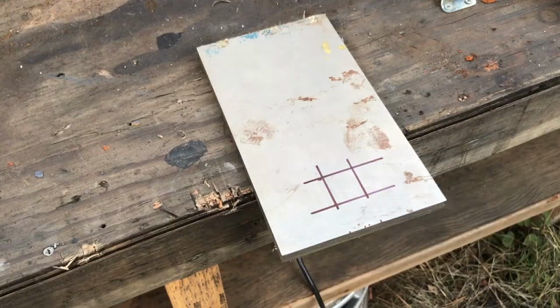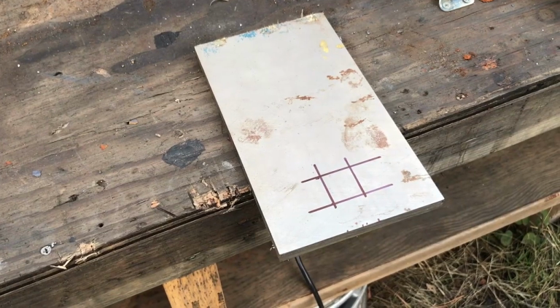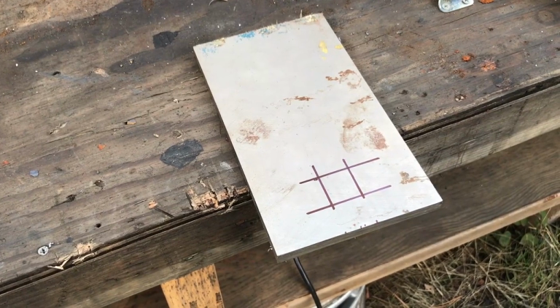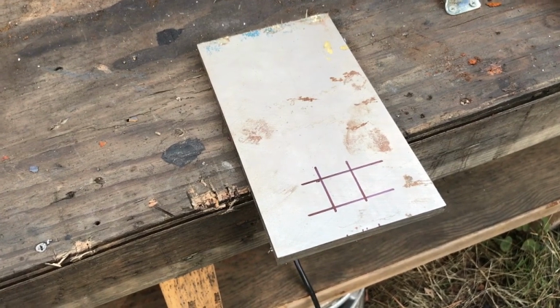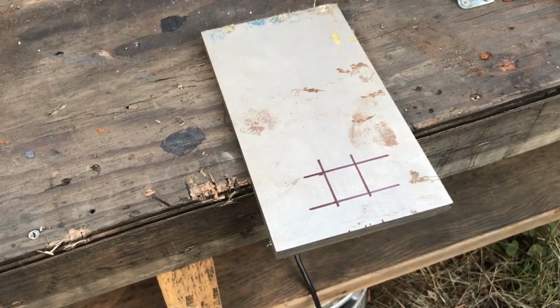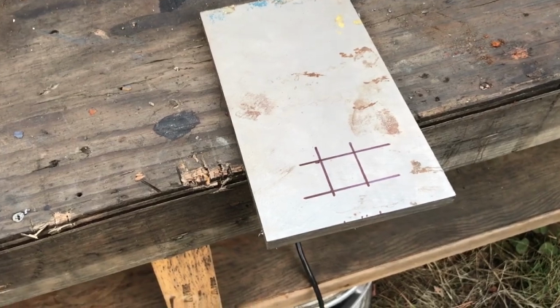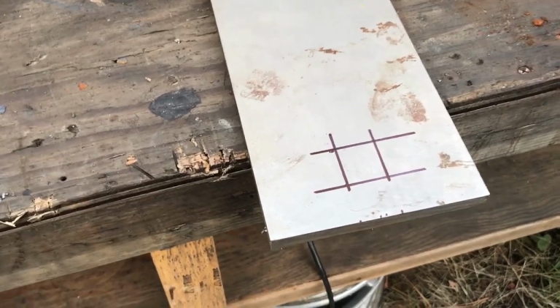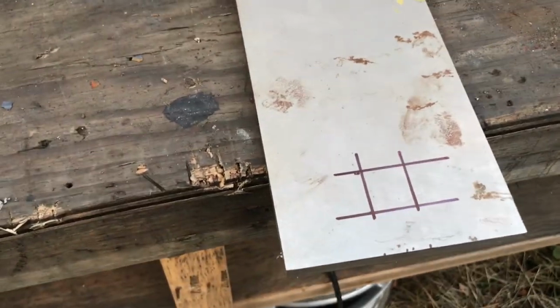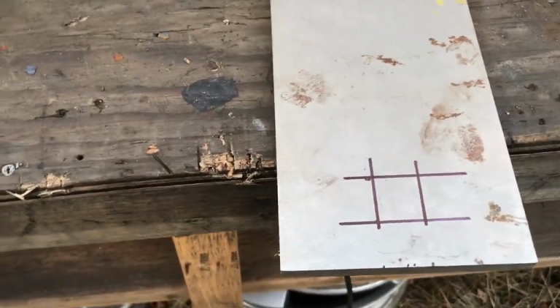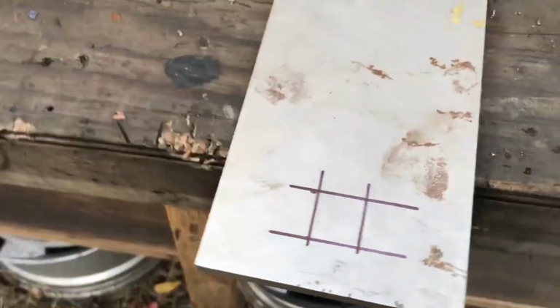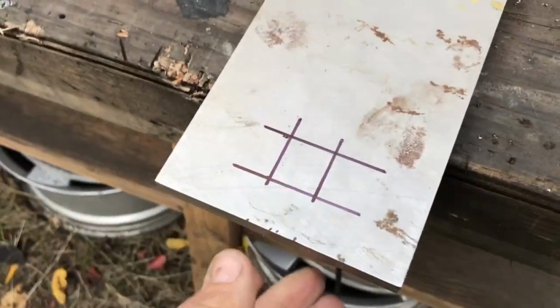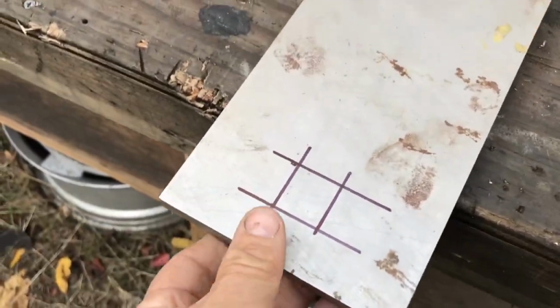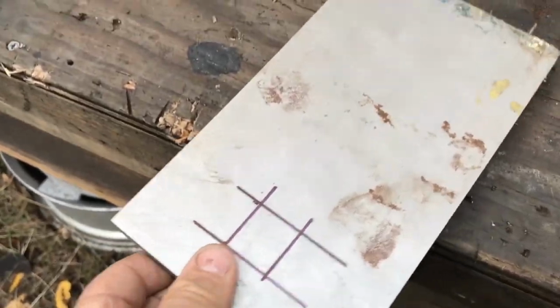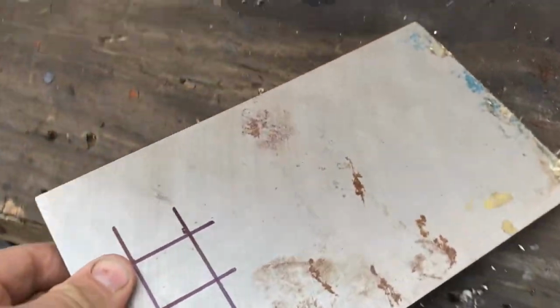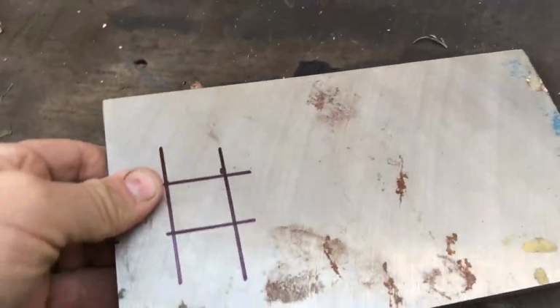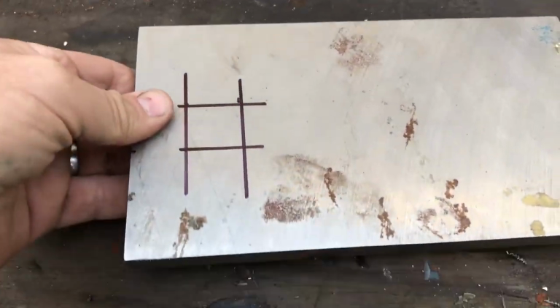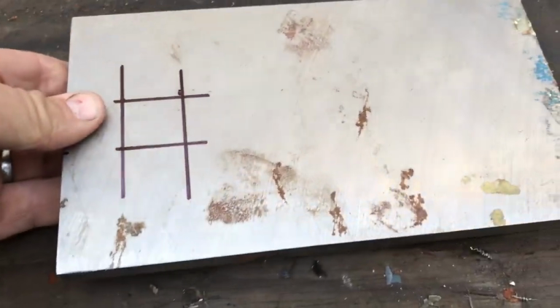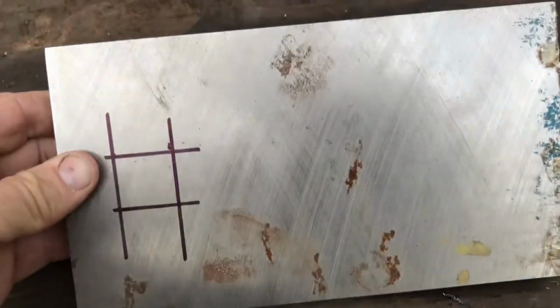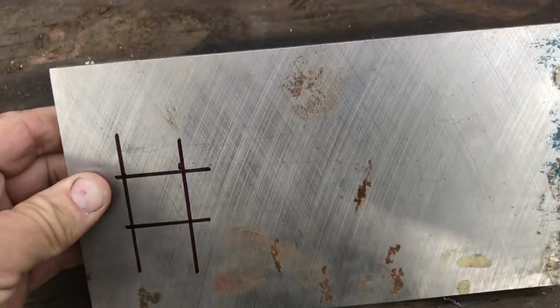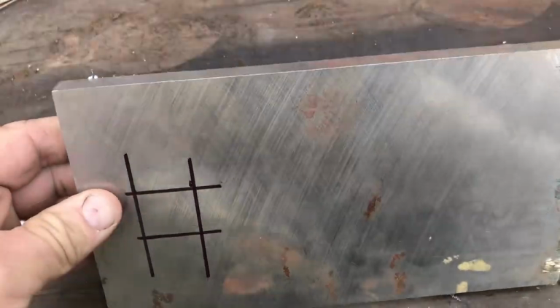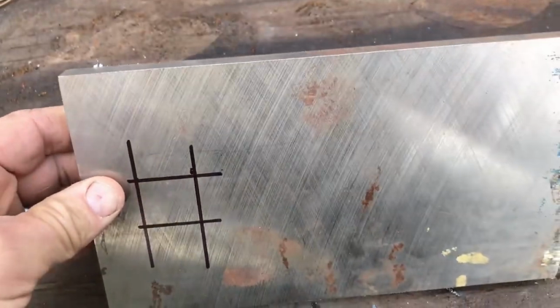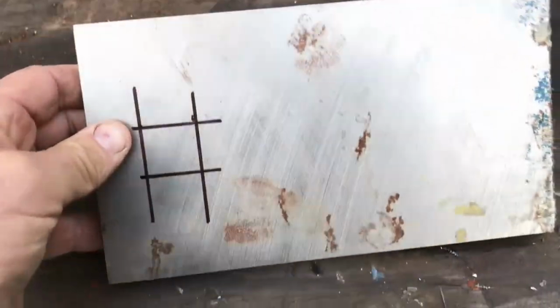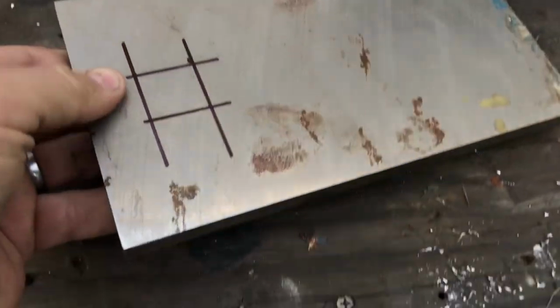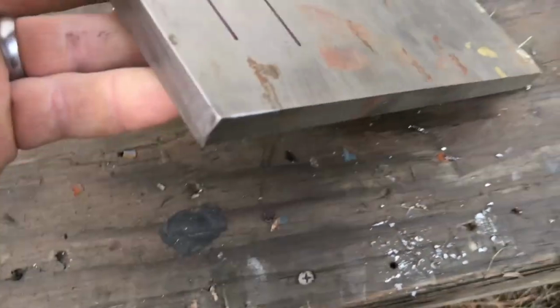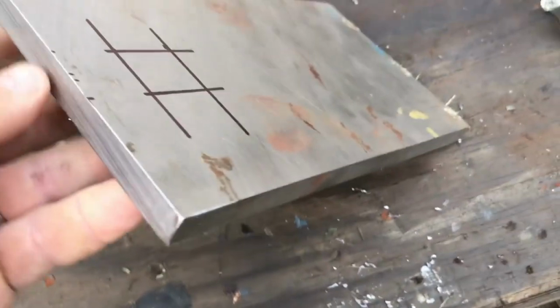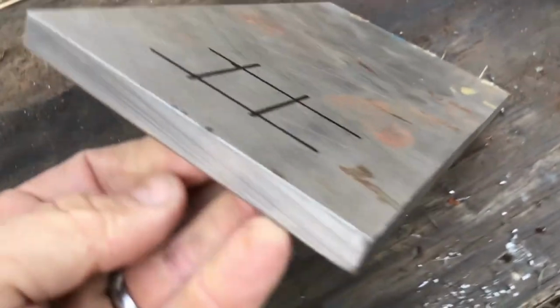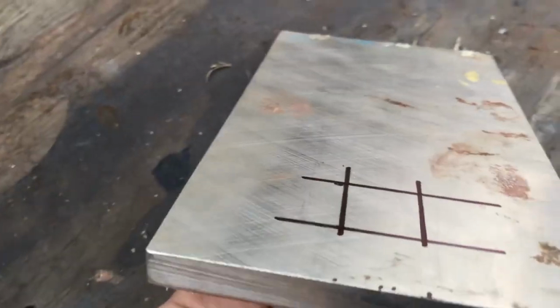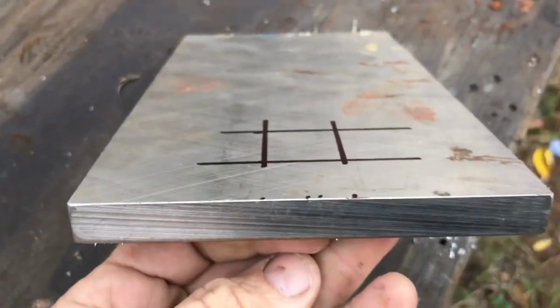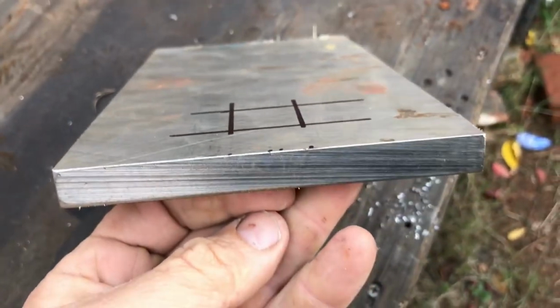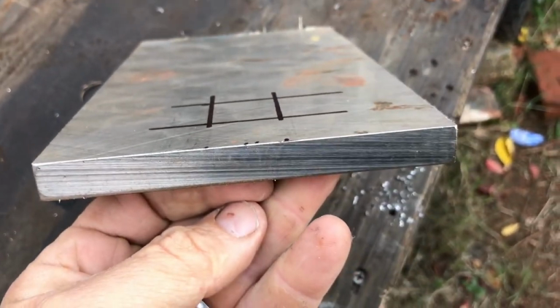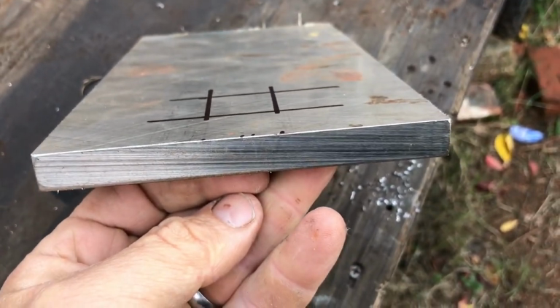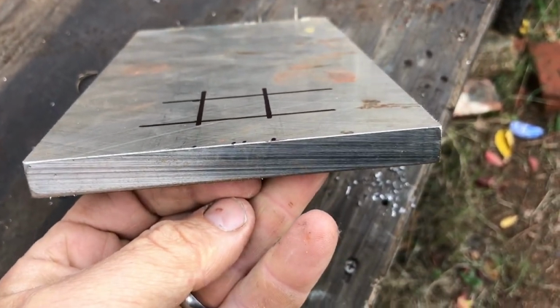Welcome back to Airborne Productions. Today we're going to be doing a quick video on how to anneal hardened steel. In this case we have a piece of A2 tool steel that's air hardened.